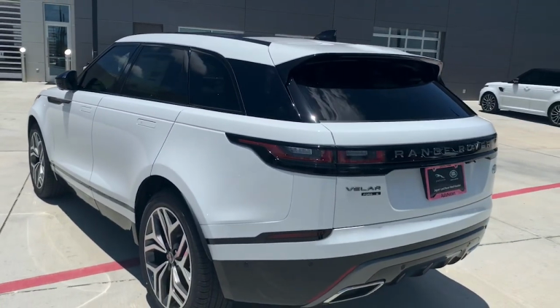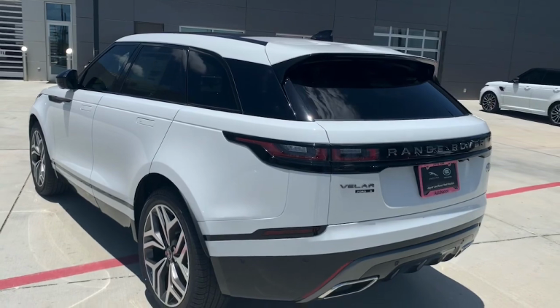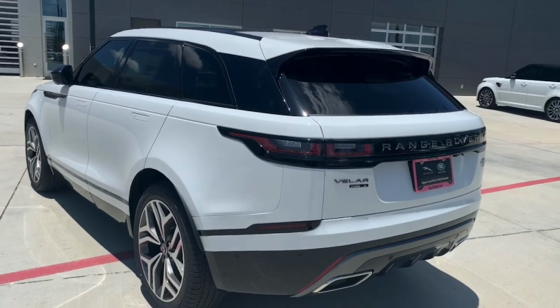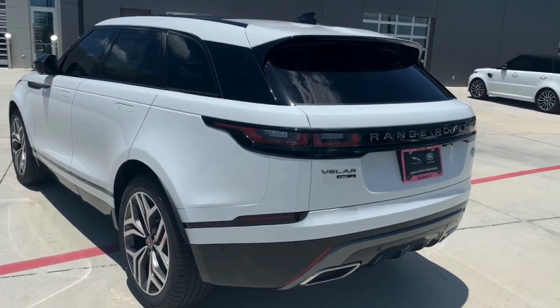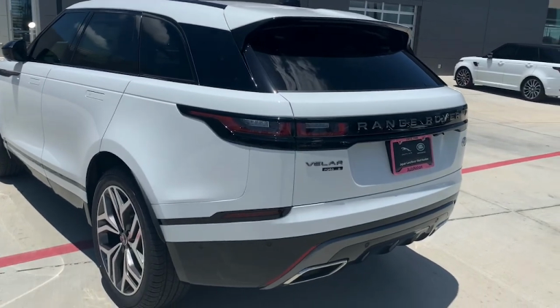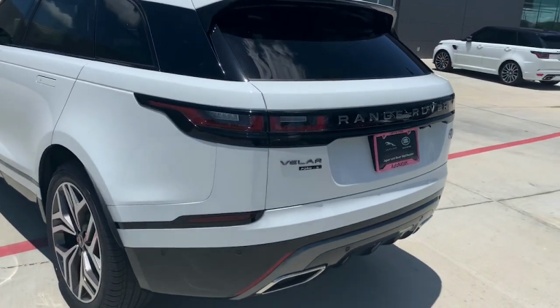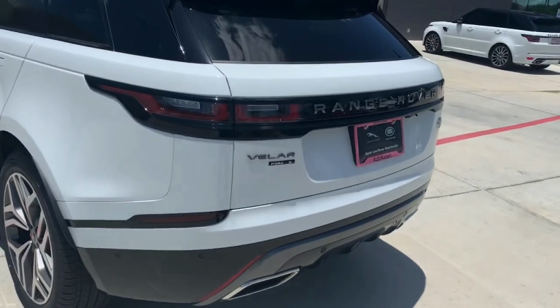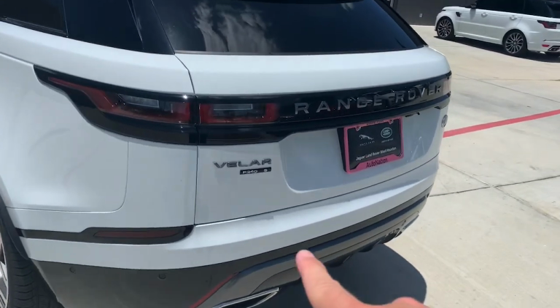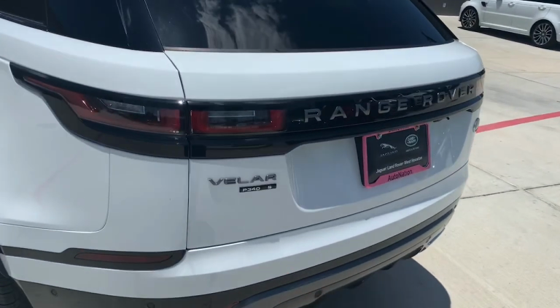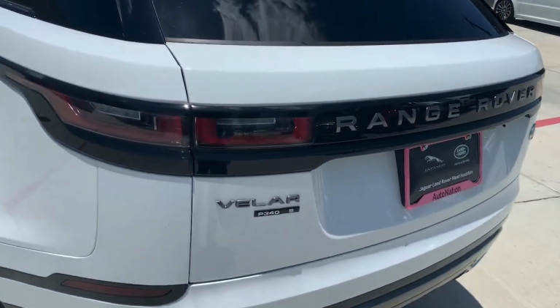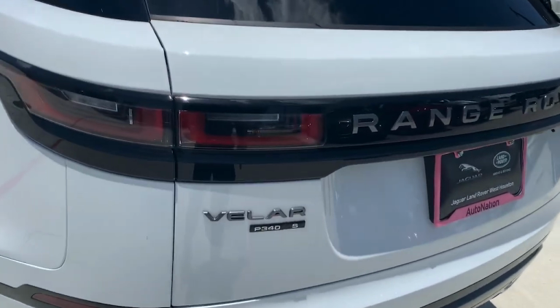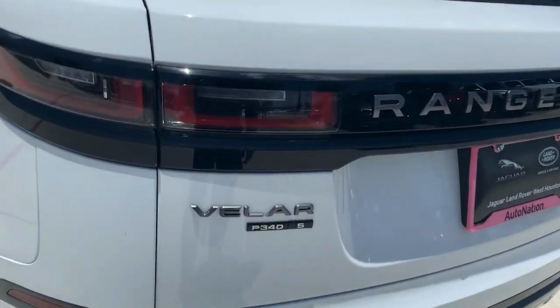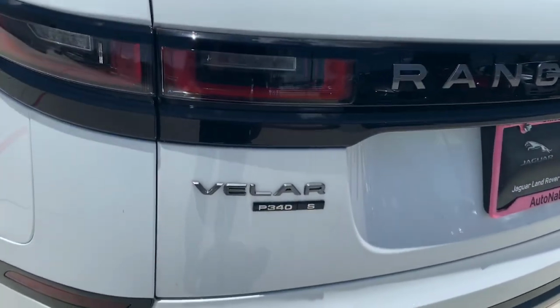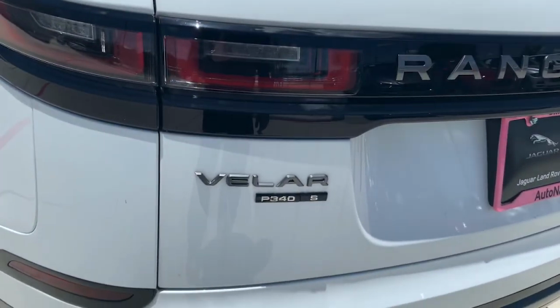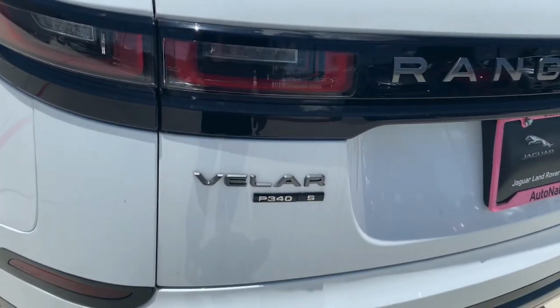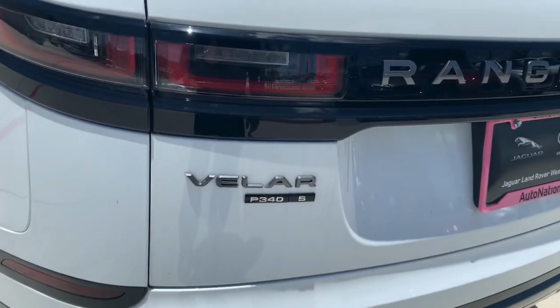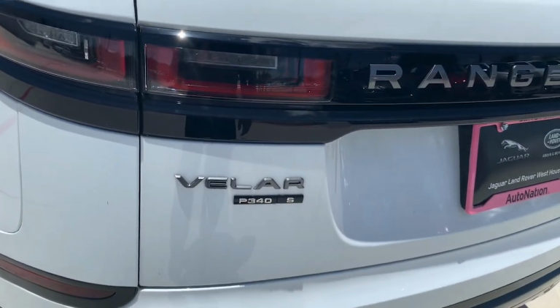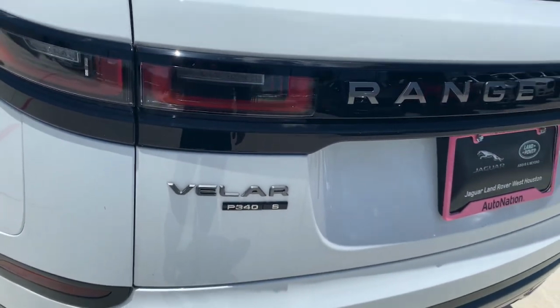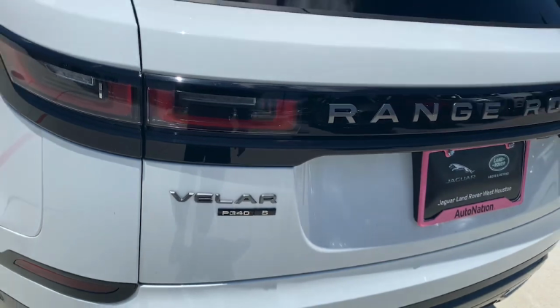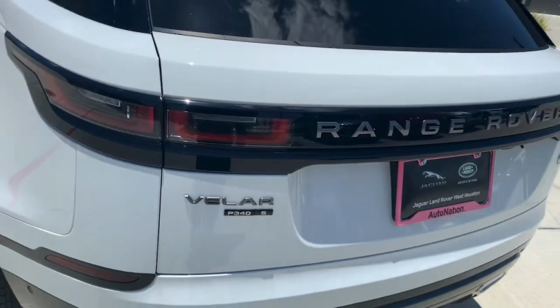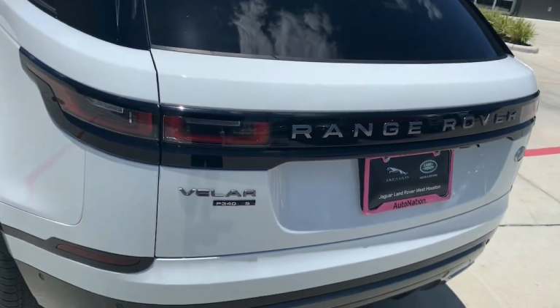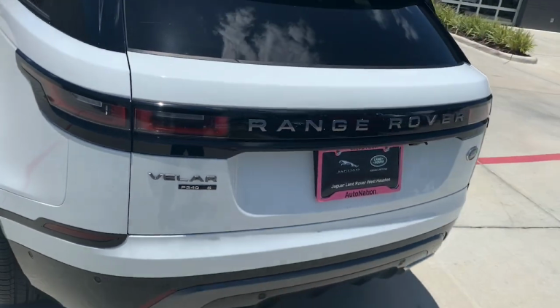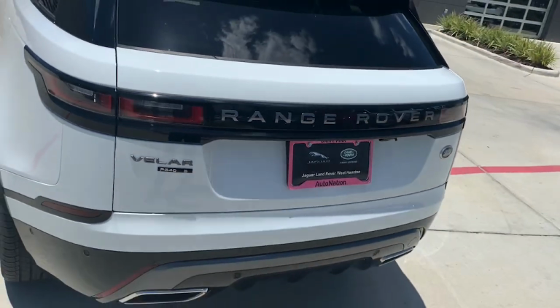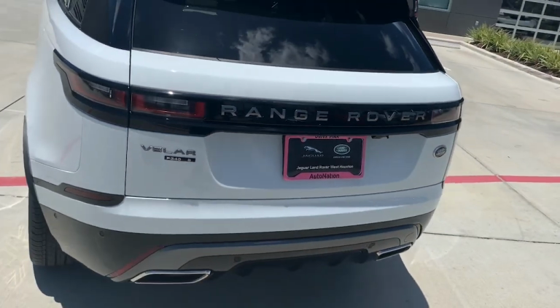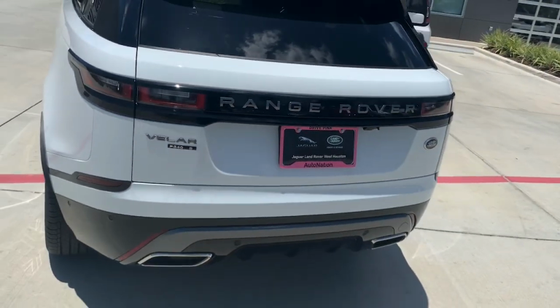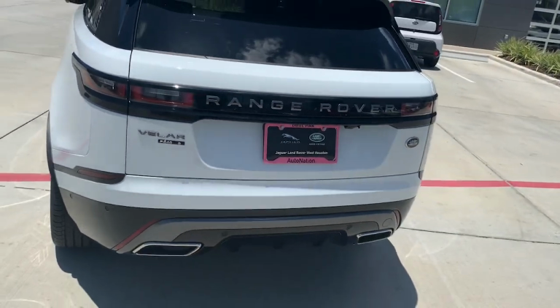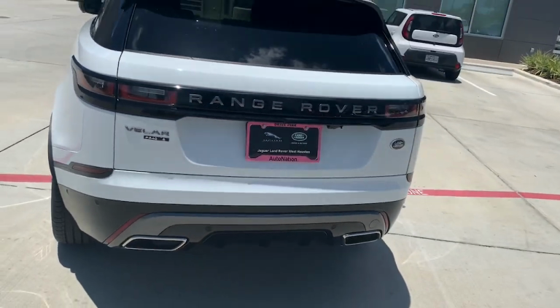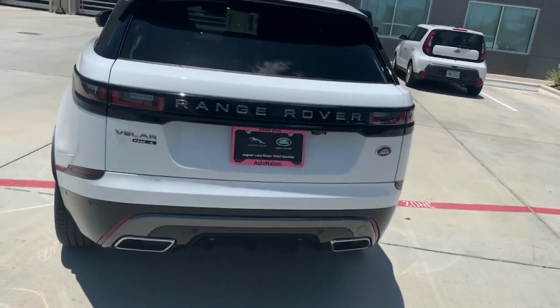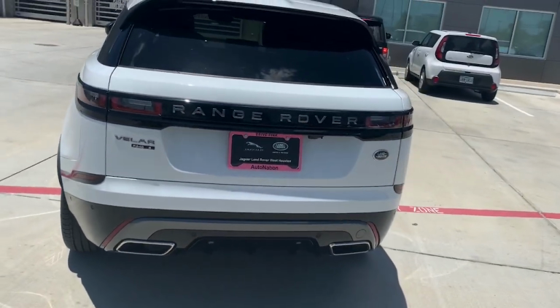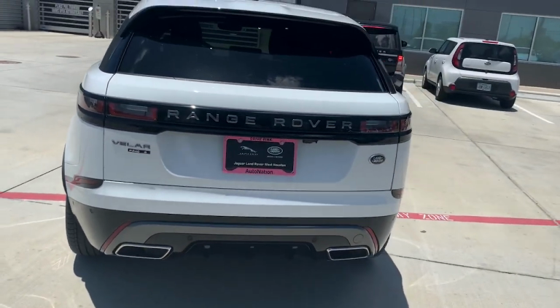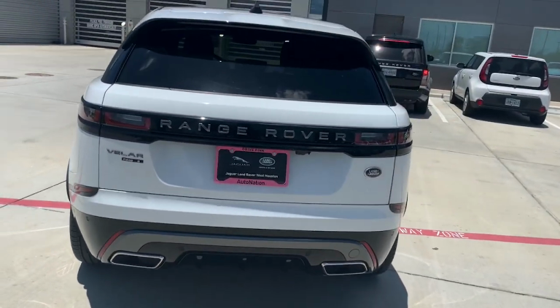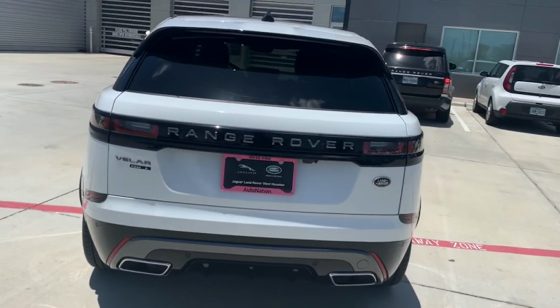This is actually a P340, so it's the upgraded horsepower. It's 340 horsepower versus the 249 that the other one had, so it's about 100 horsepower more.